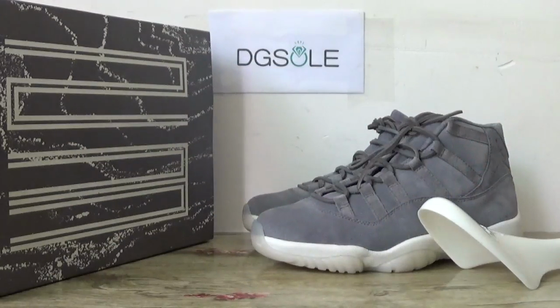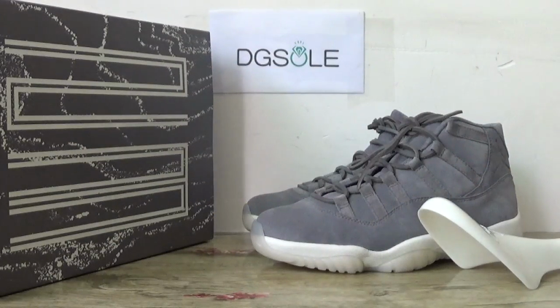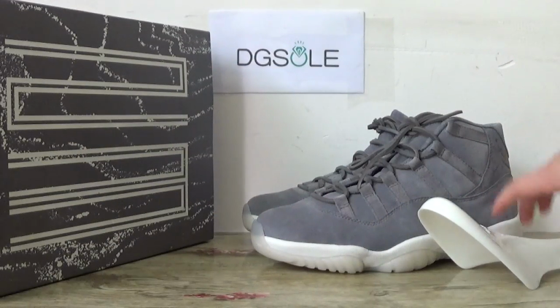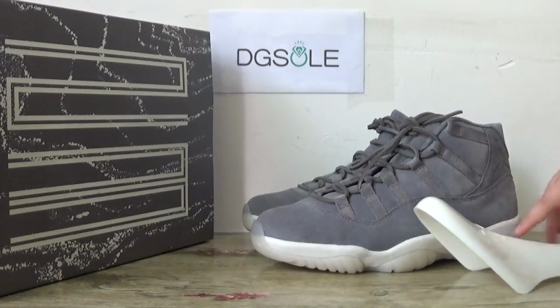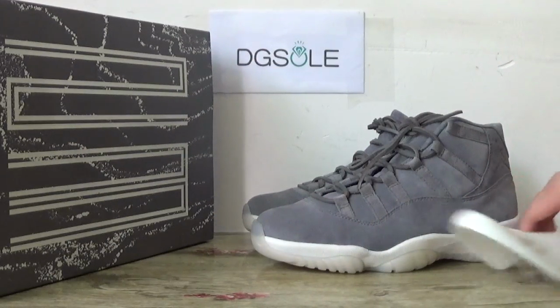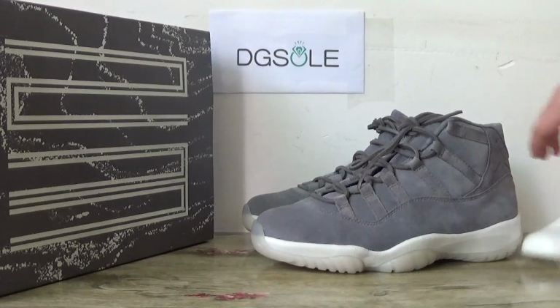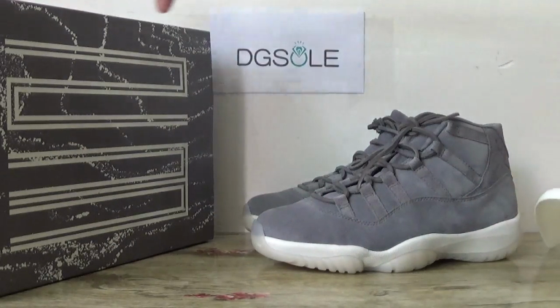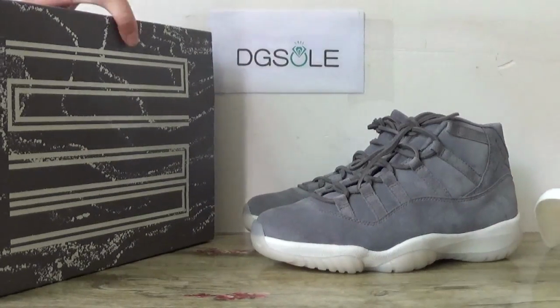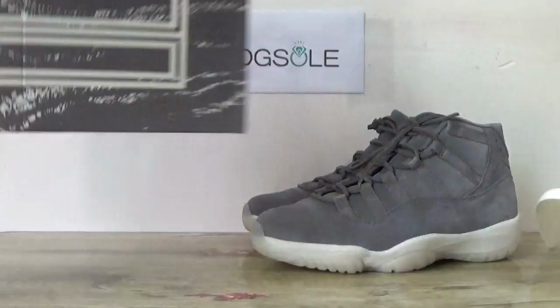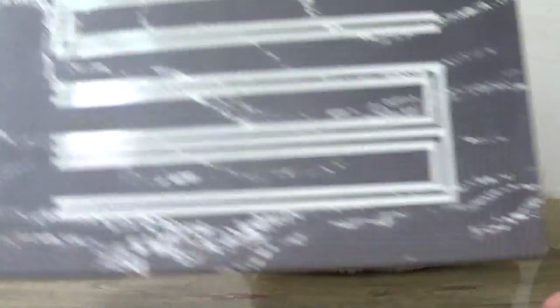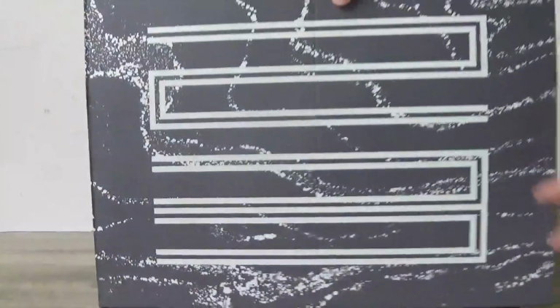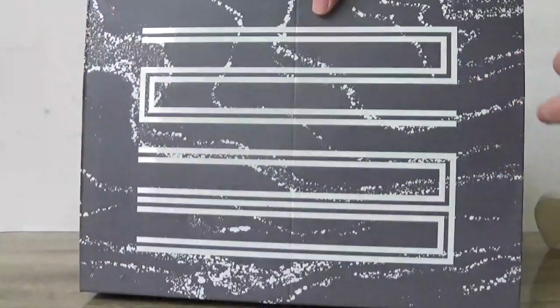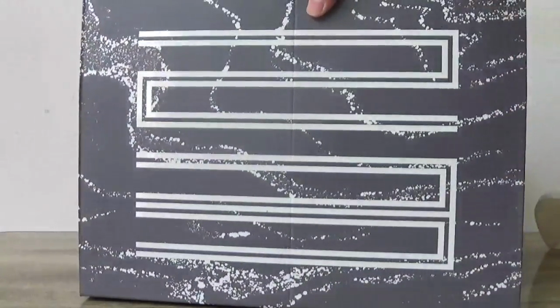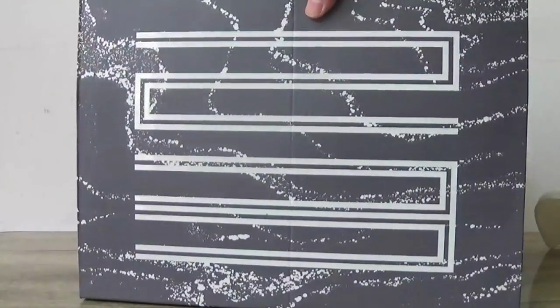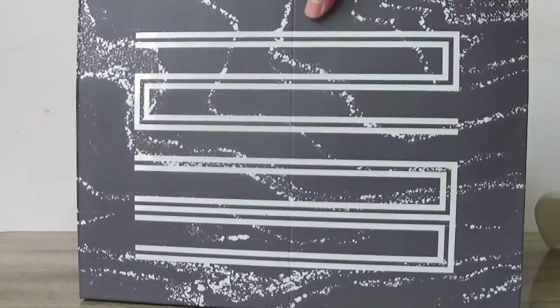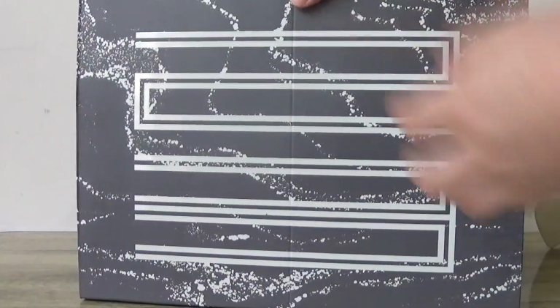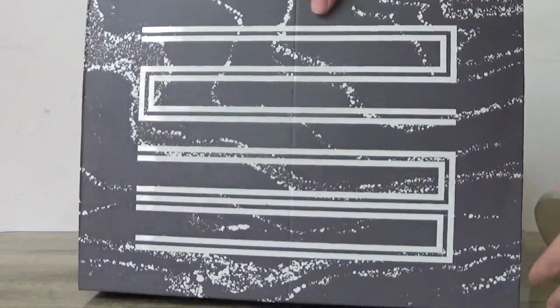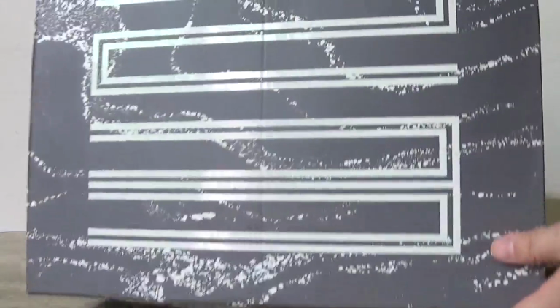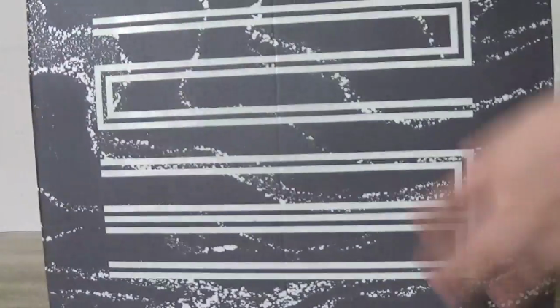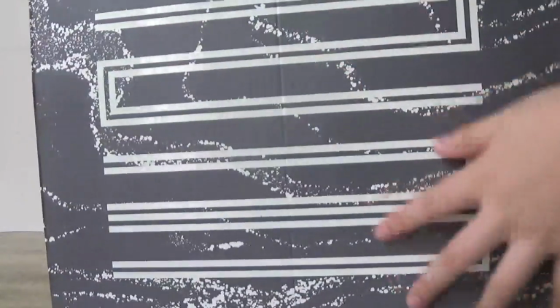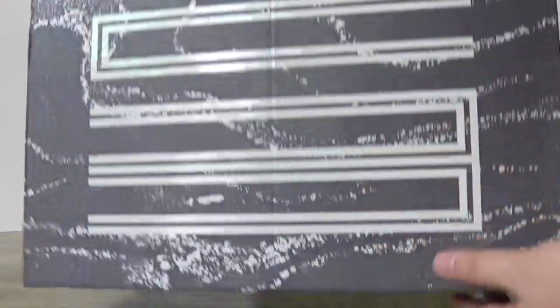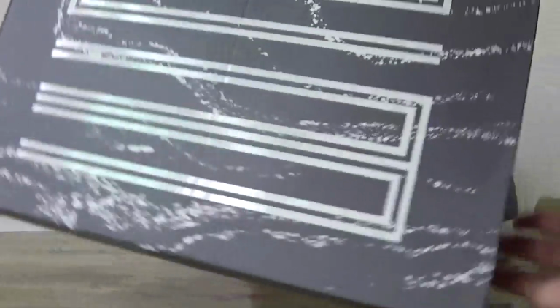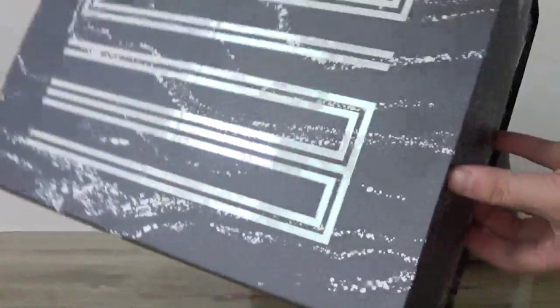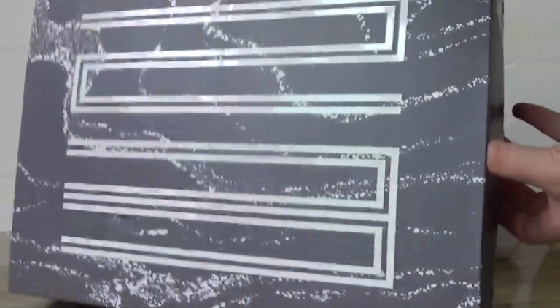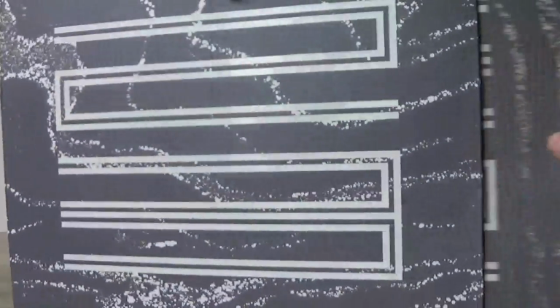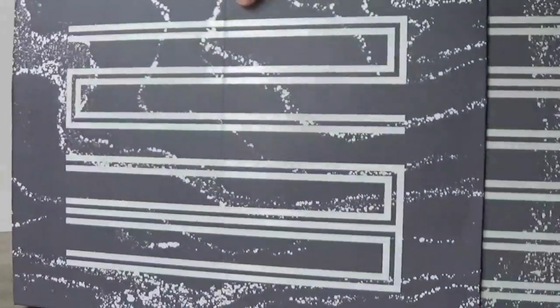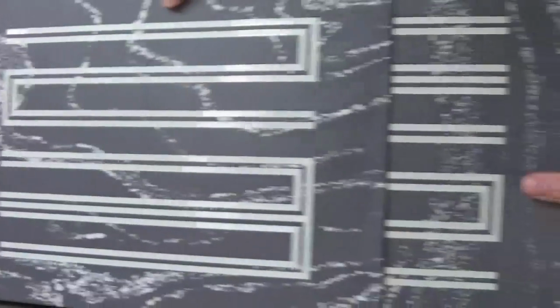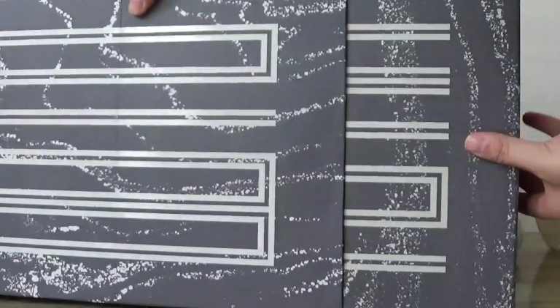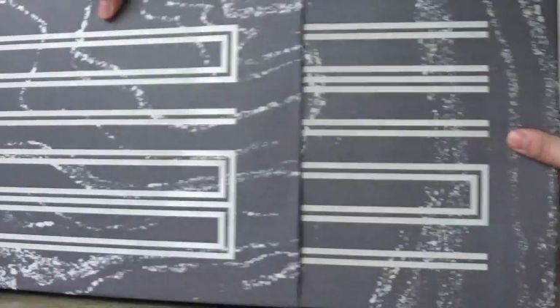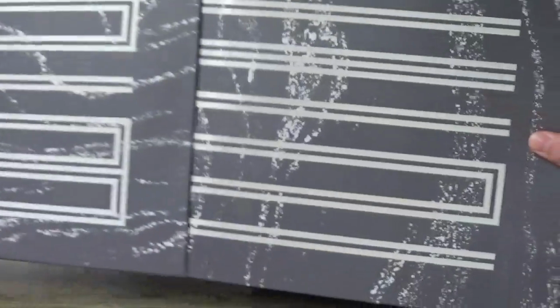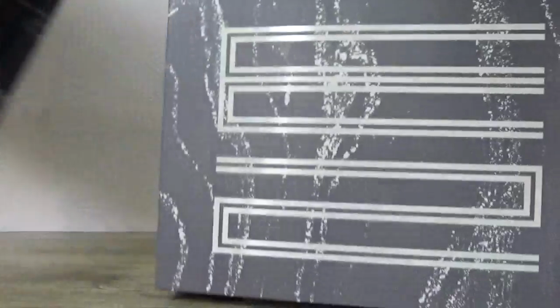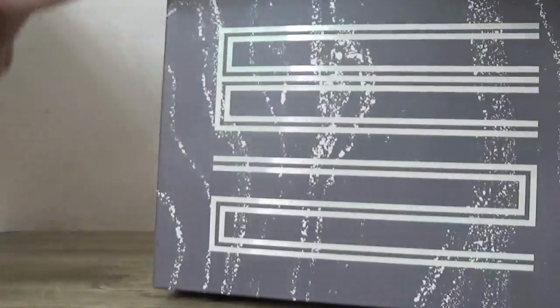Let's go for the shoe. Let me show the box. Check this box here and catch the number 23 on it.